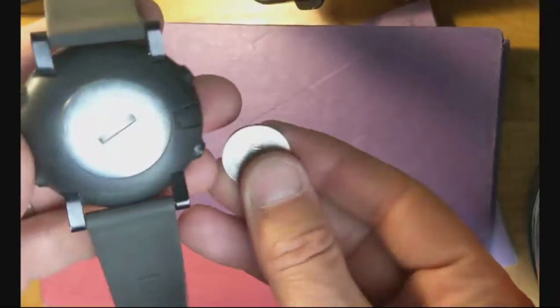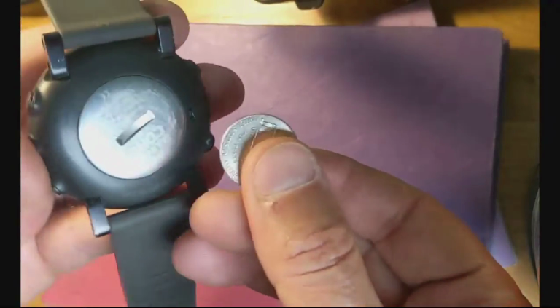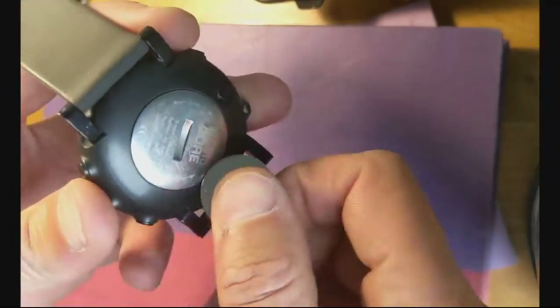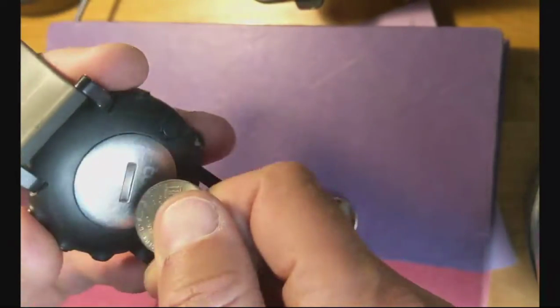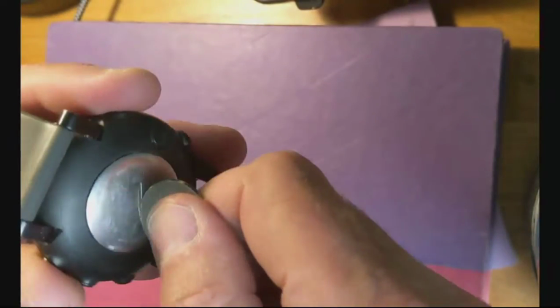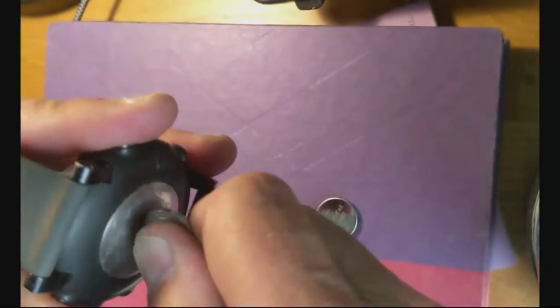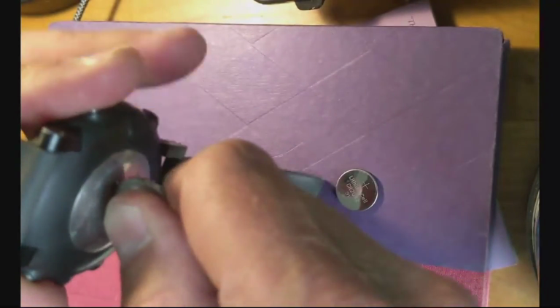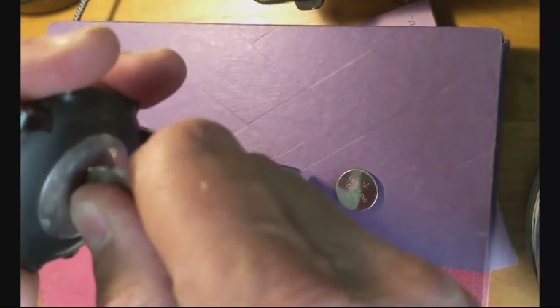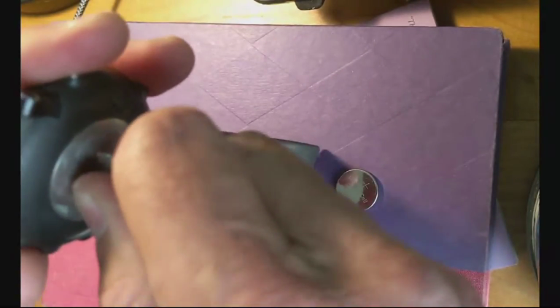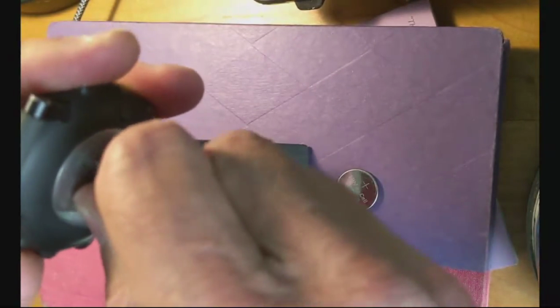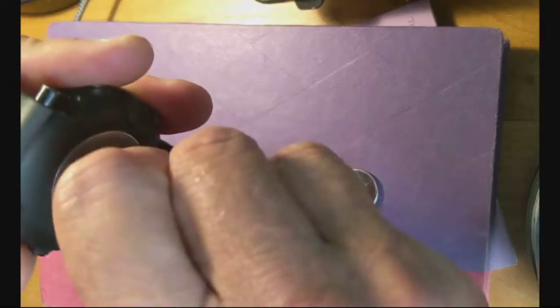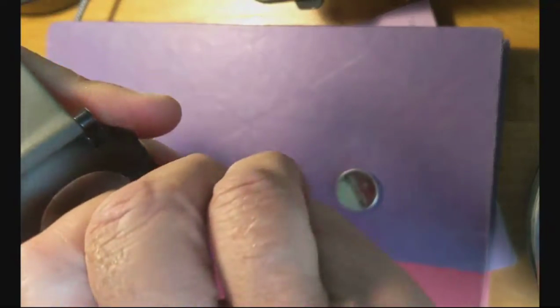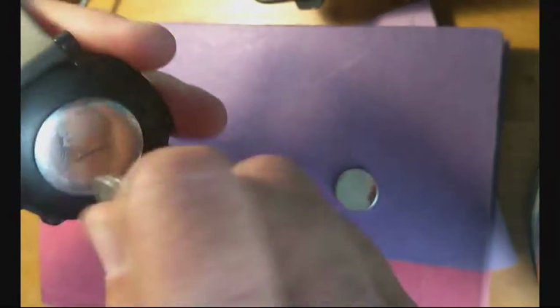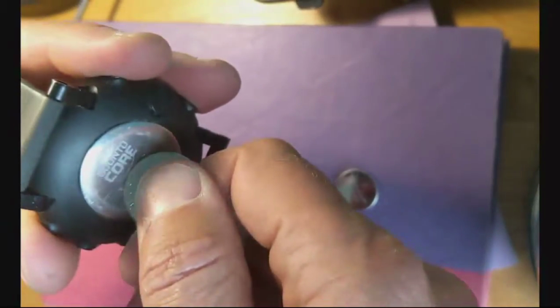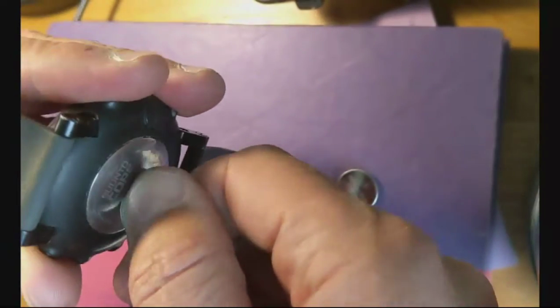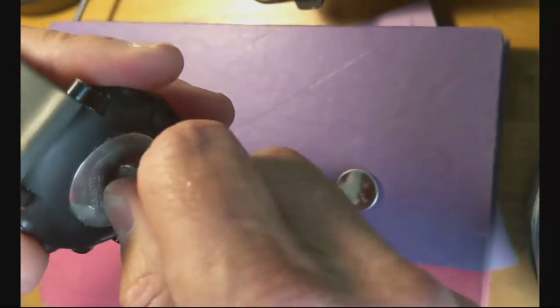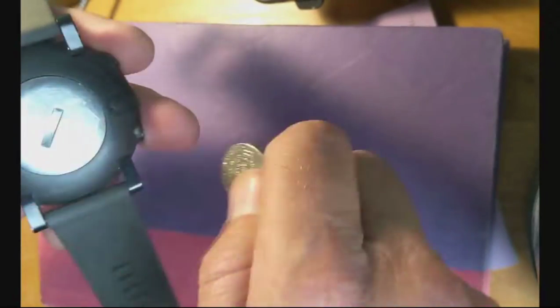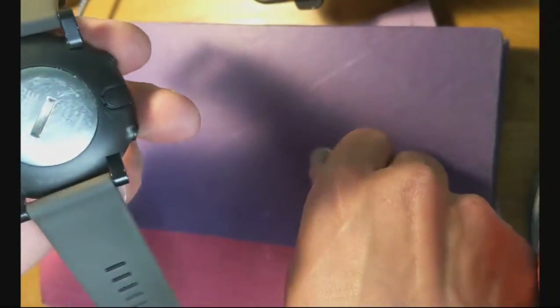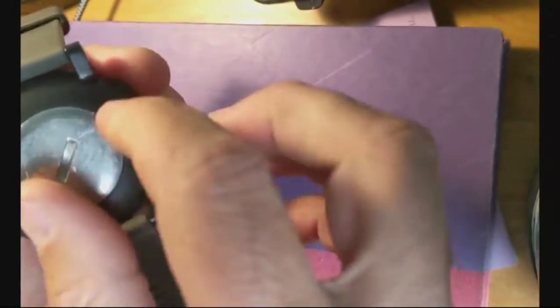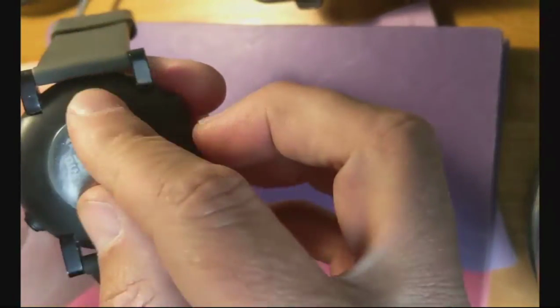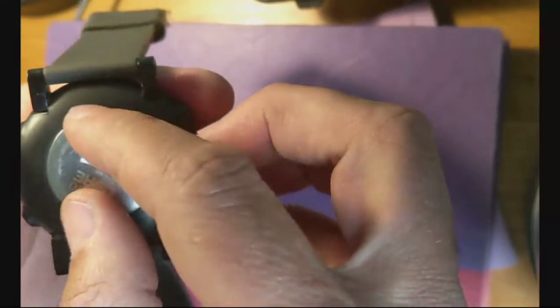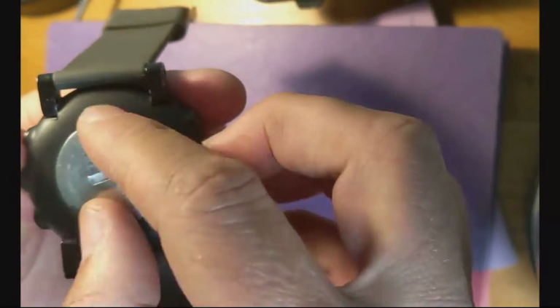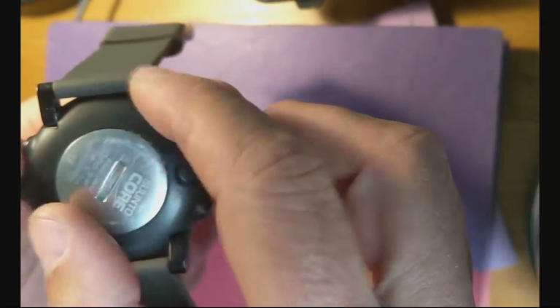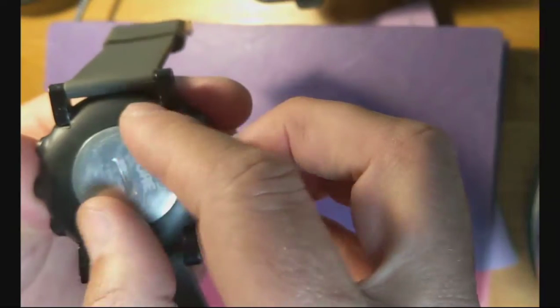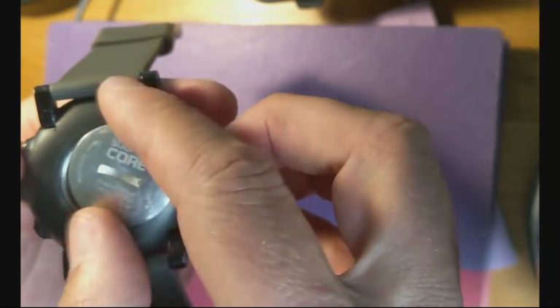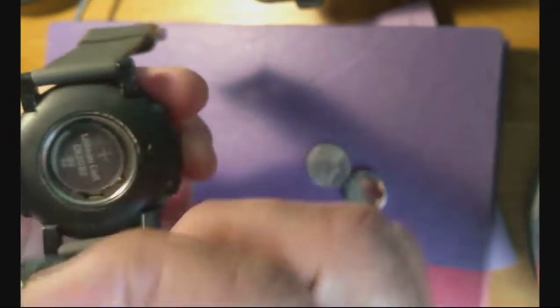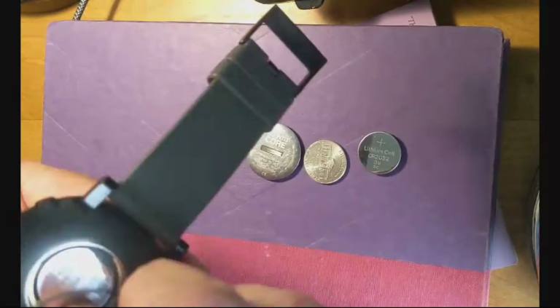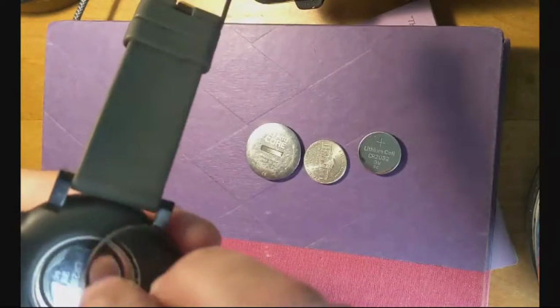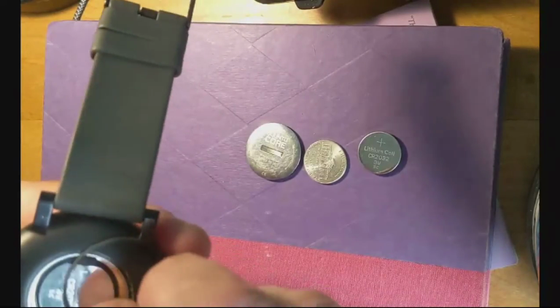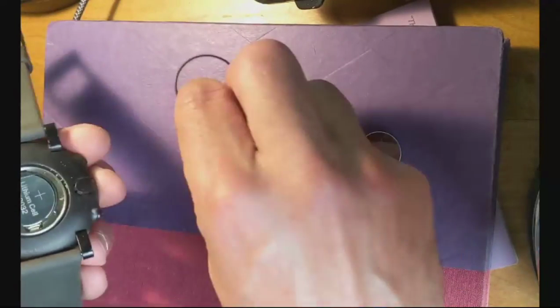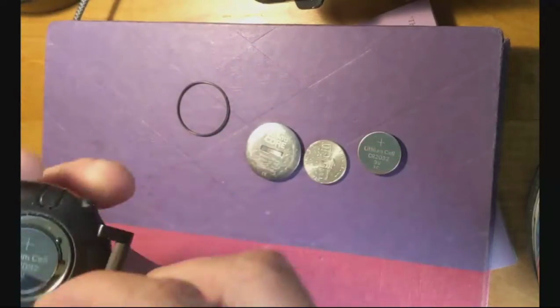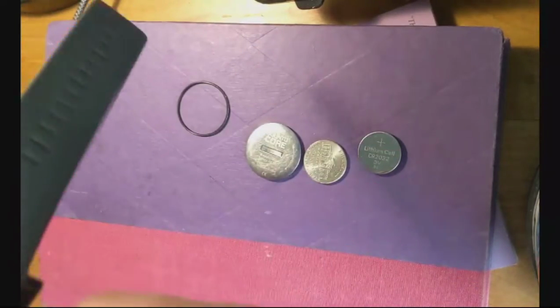You can open up the back of the watch with a nickel. Put it in here and twist it — you don't even need a screwdriver, you can just use a nickel. There's a little gasket there, don't lose that.